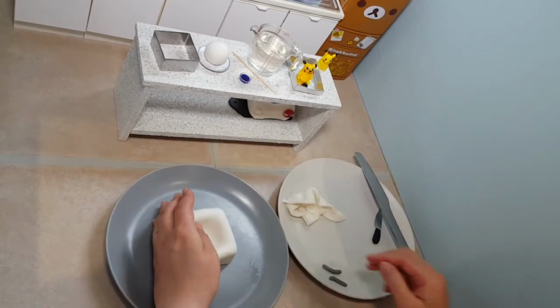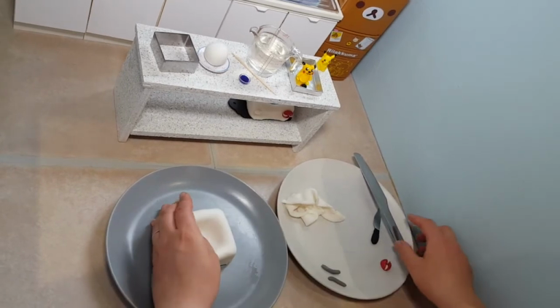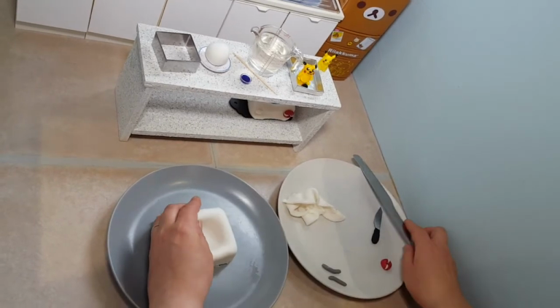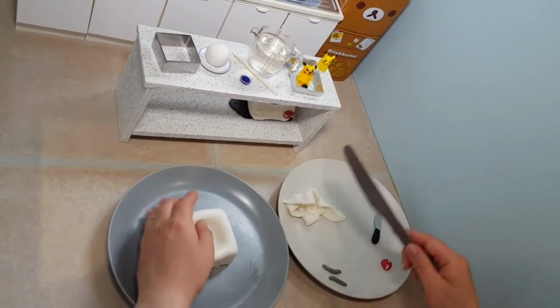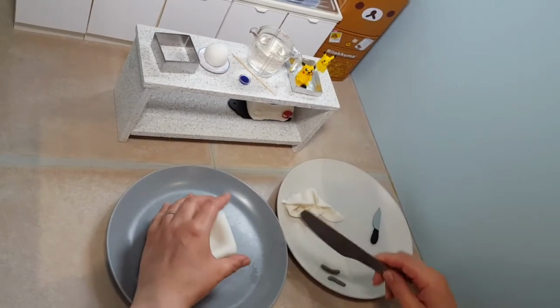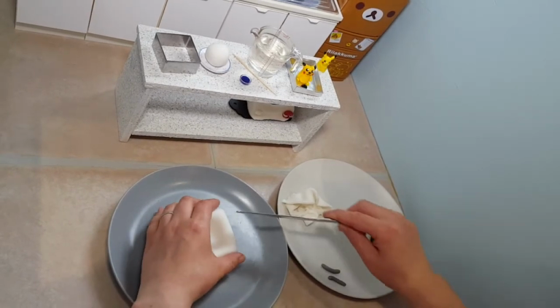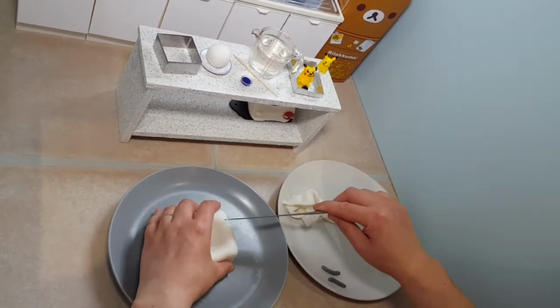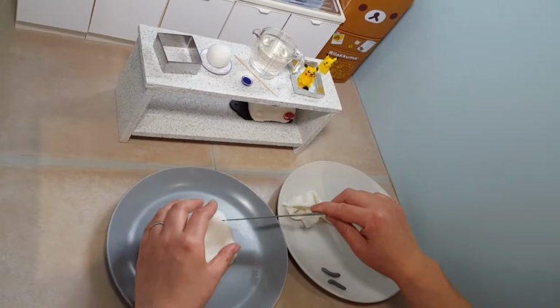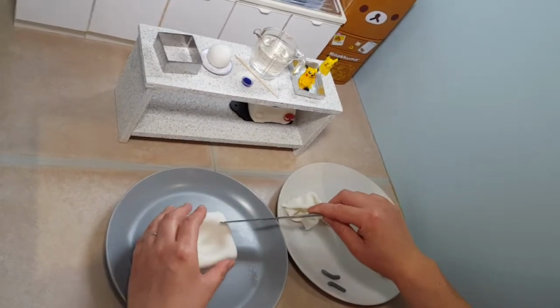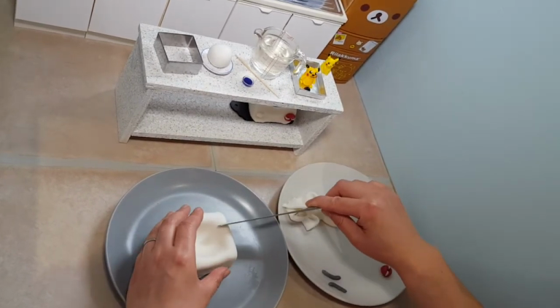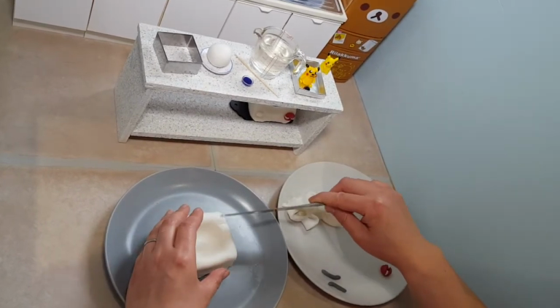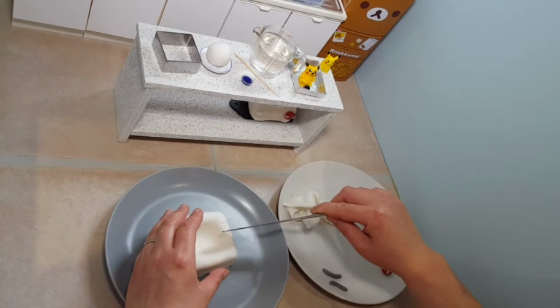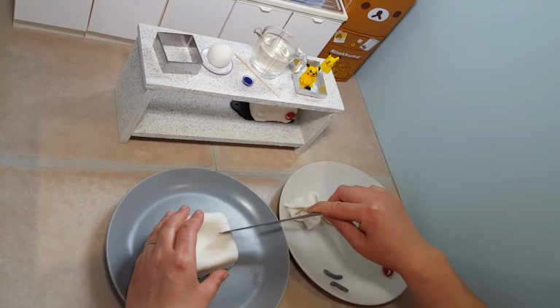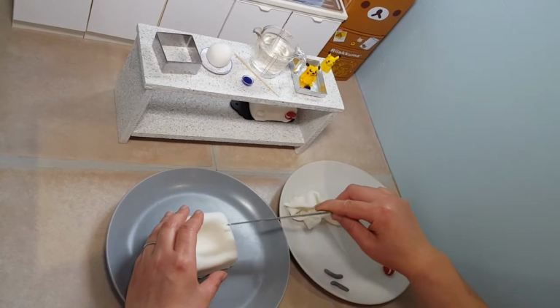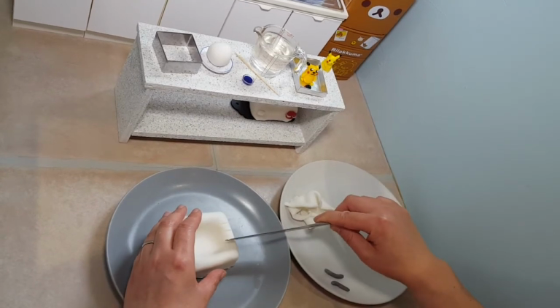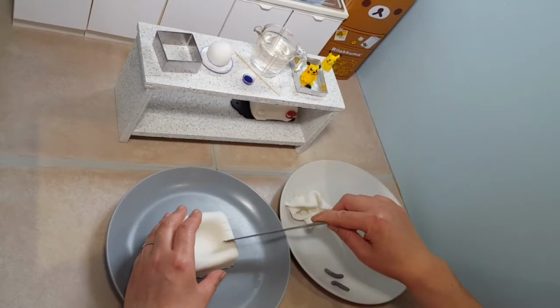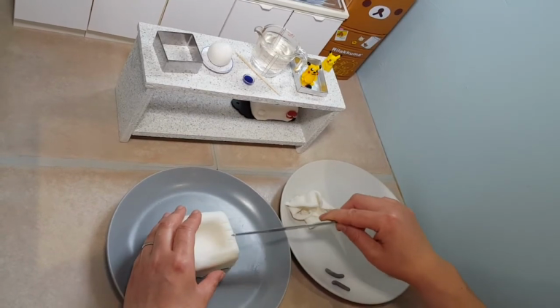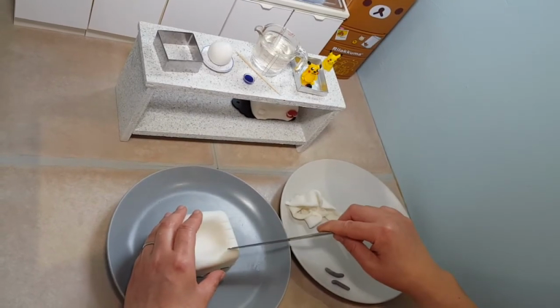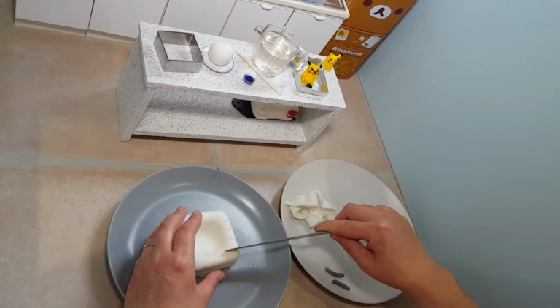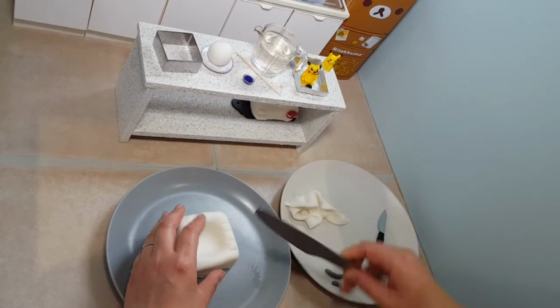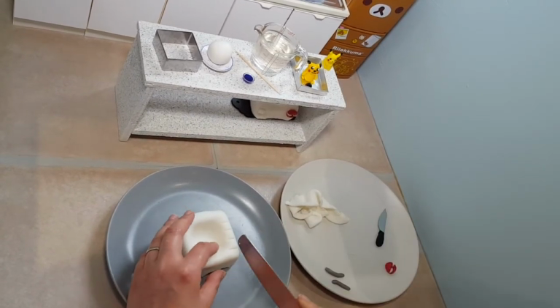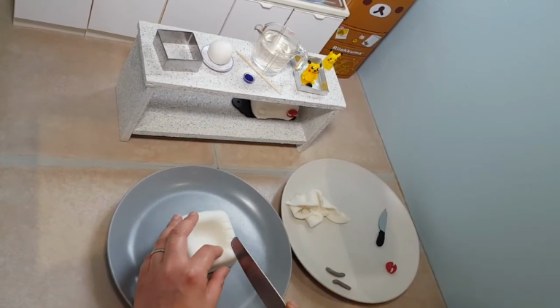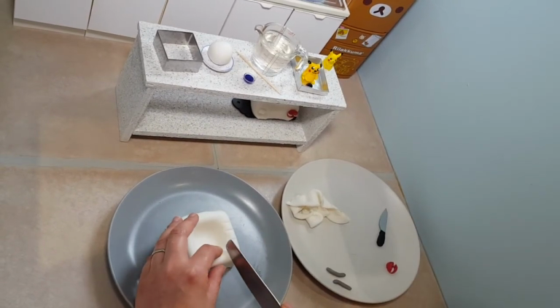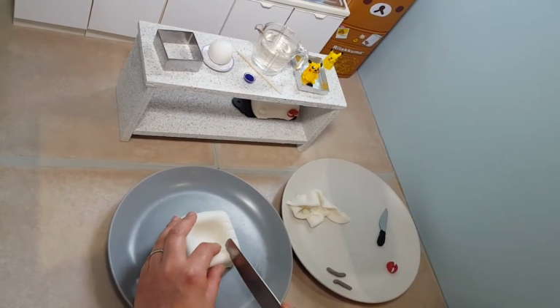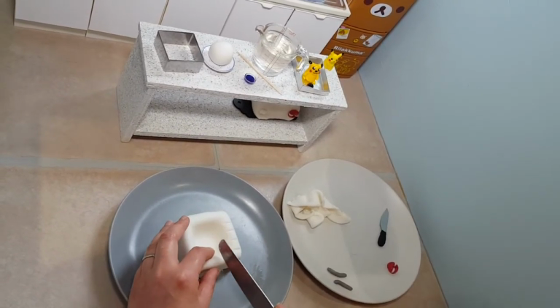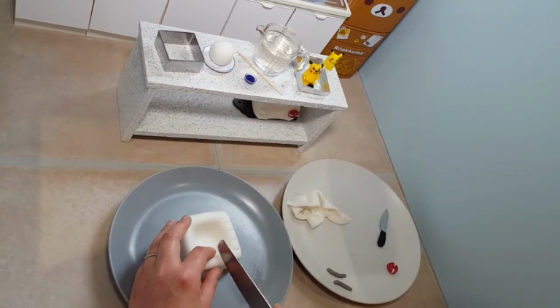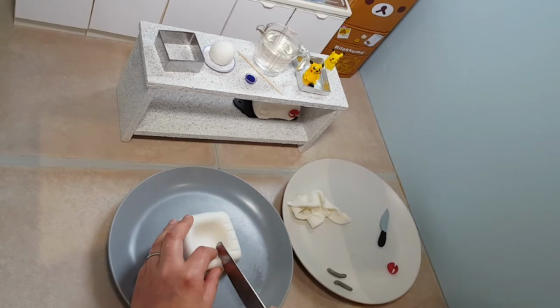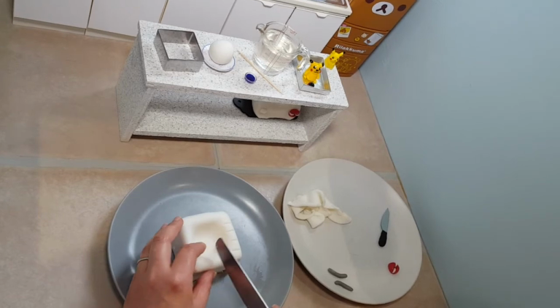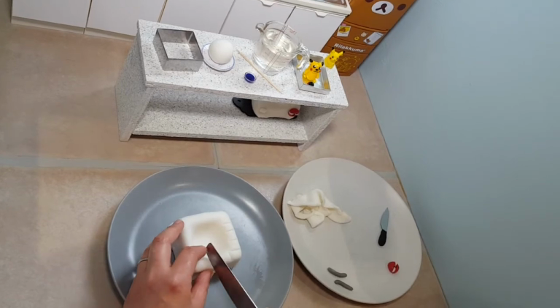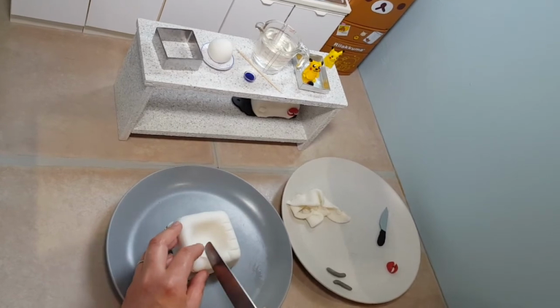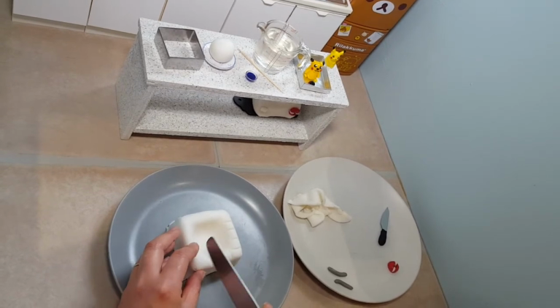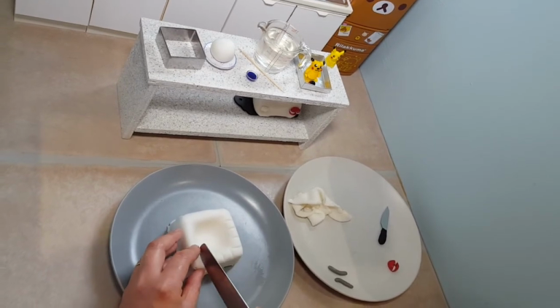You can also do some little indents in the cake so it looks like little tiles. I'm just doing these very quickly — you could do them a bit more accurately than this.